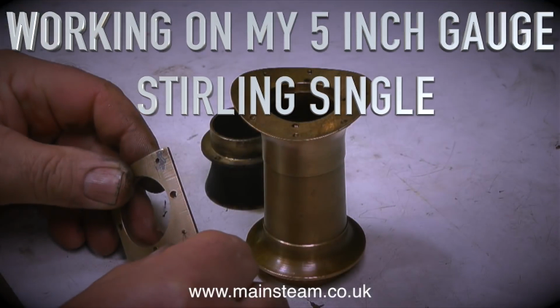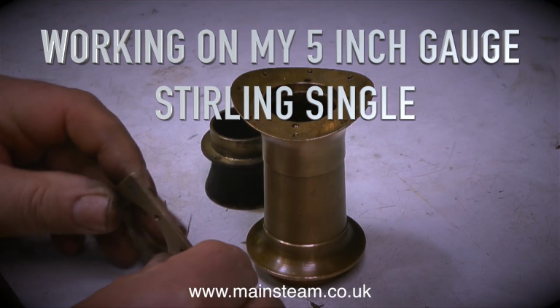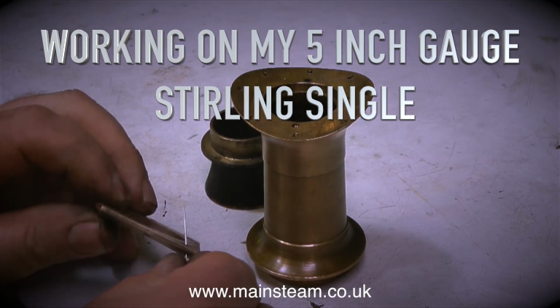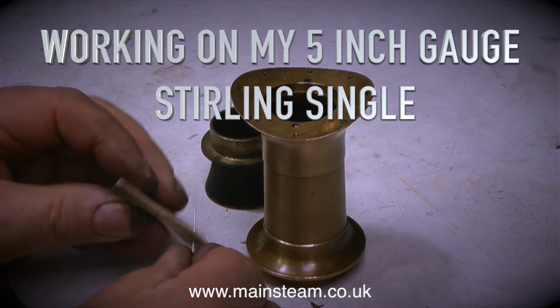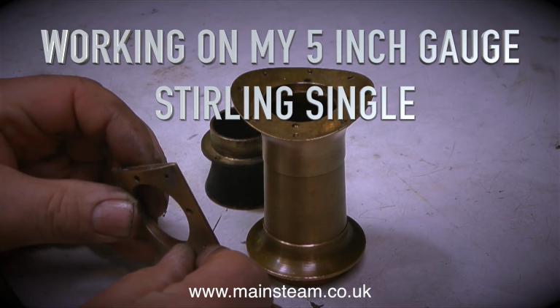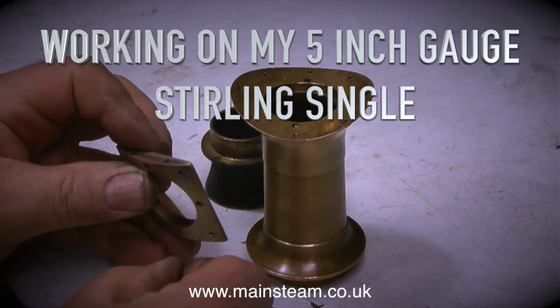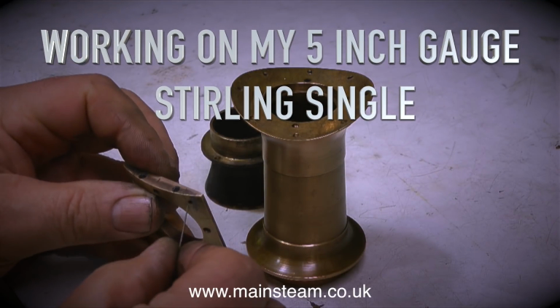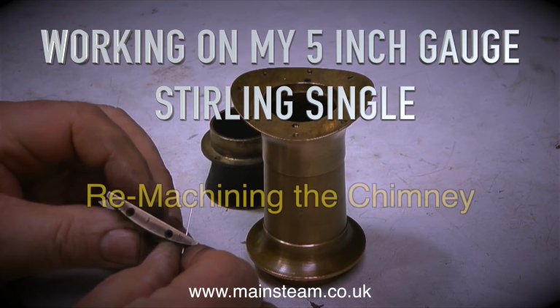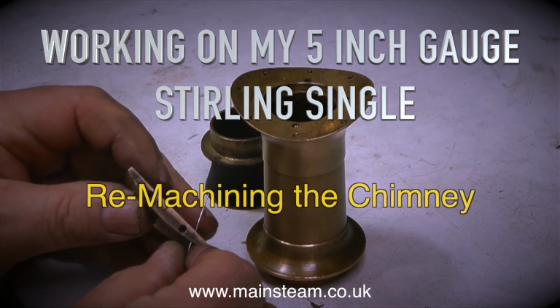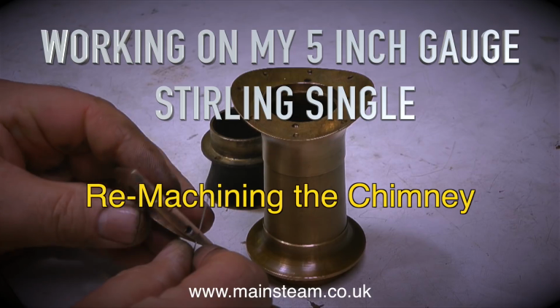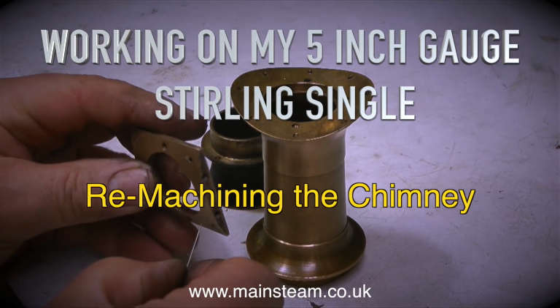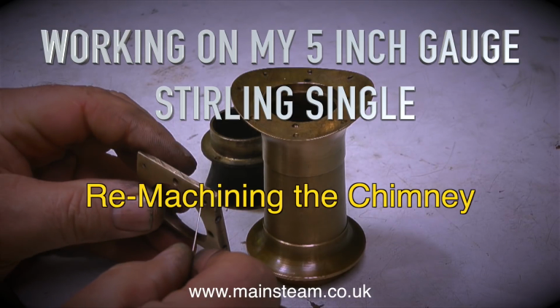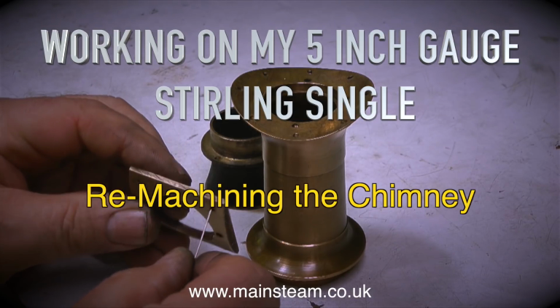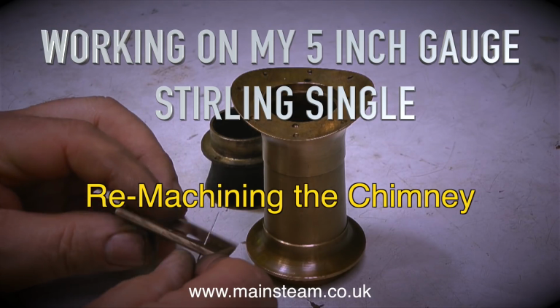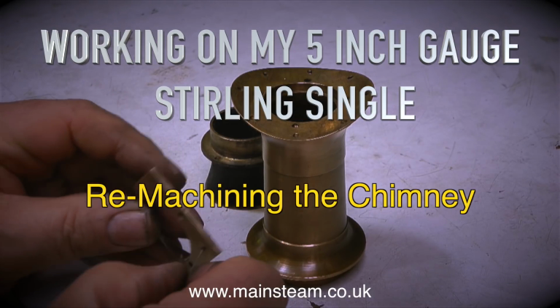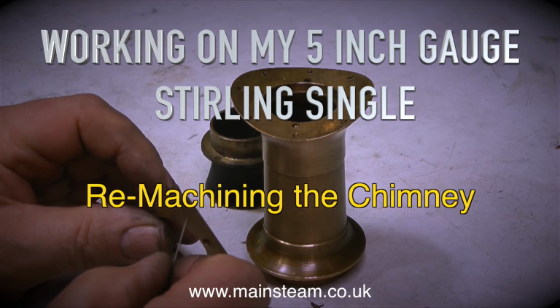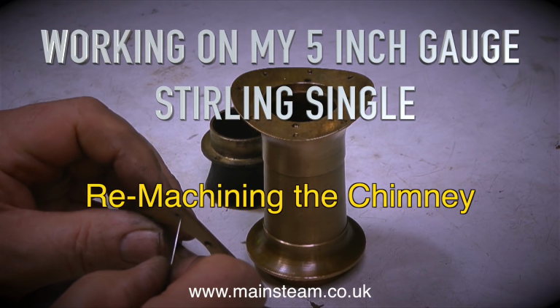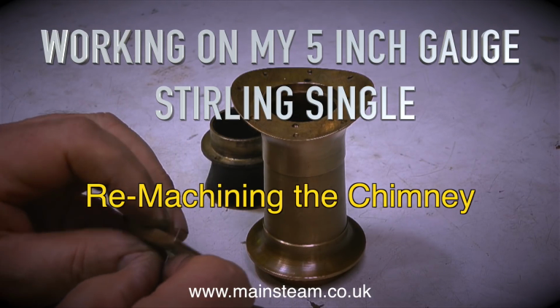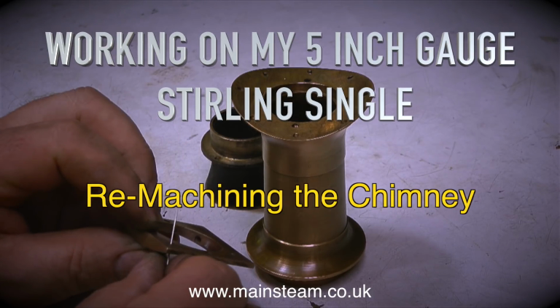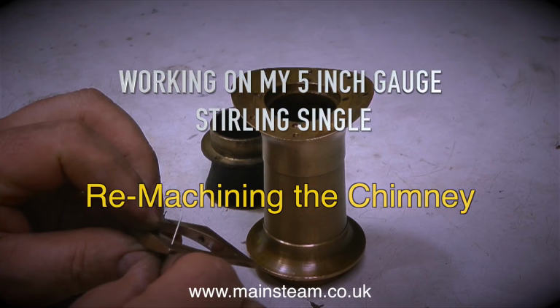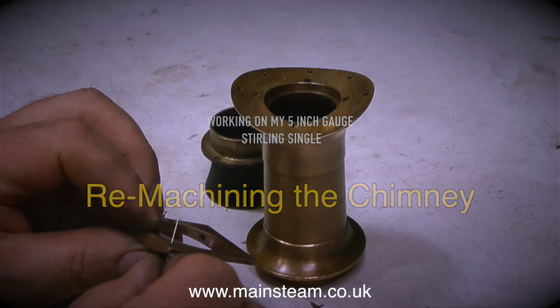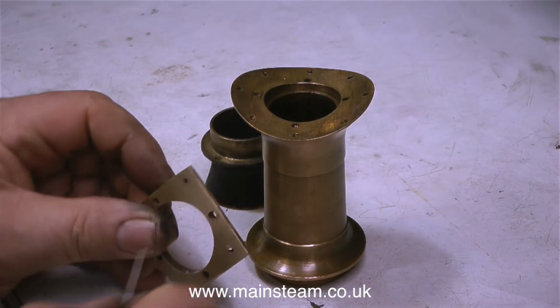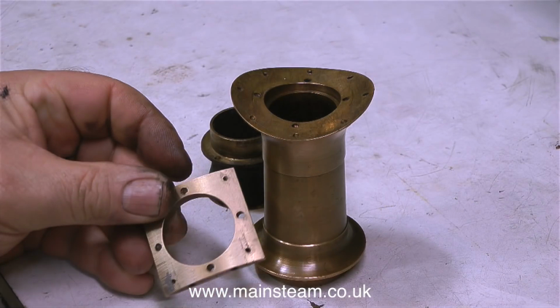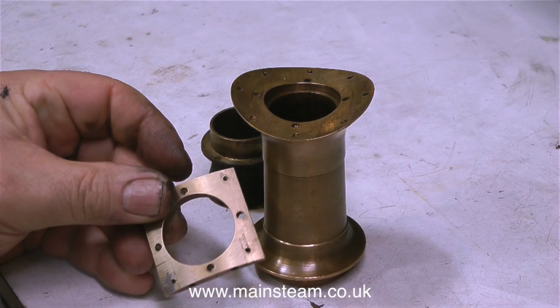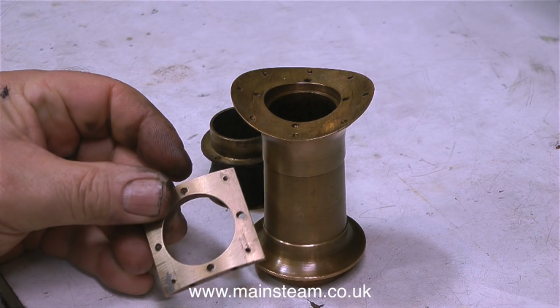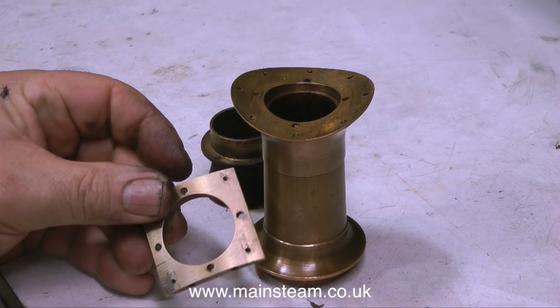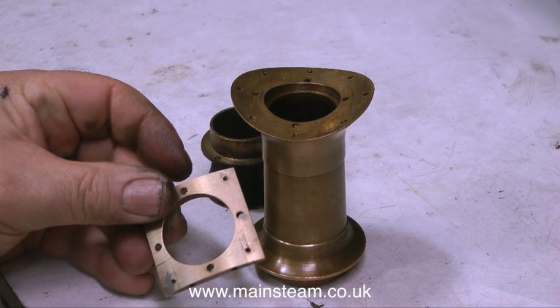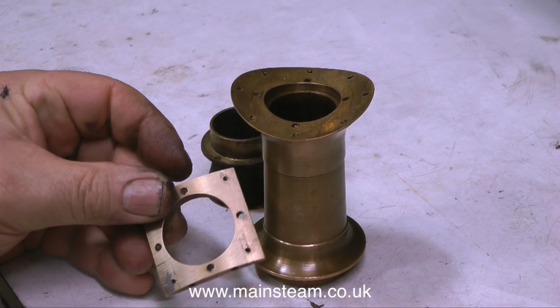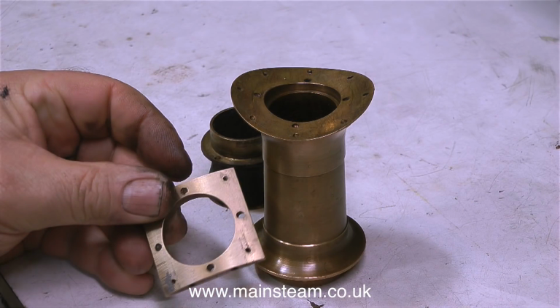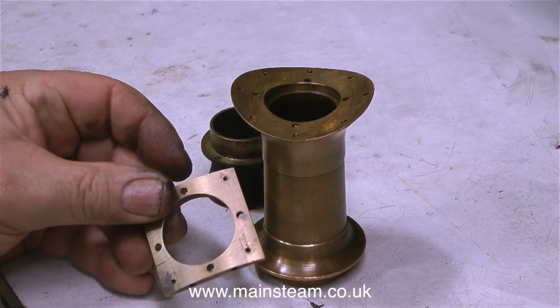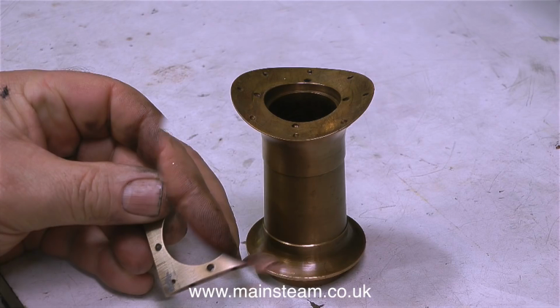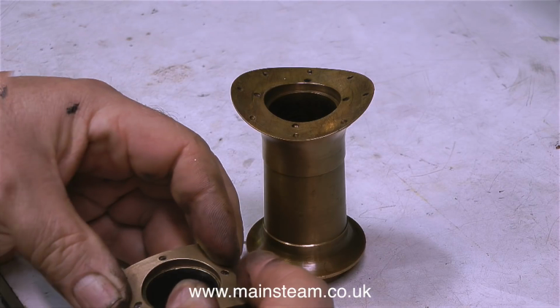Working on my 5 inch gauge Sterling single - this is re-machining the chimney. Did the alum powder remove the broken tap in the chimney mounting? Yes it did. I can now poke a pin through every one of the holes and there's not a broken tap to be seen anywhere.